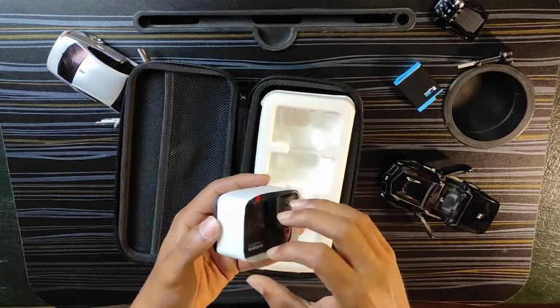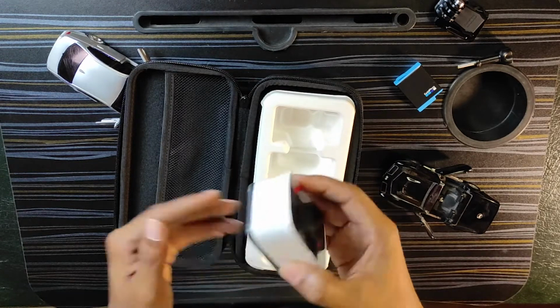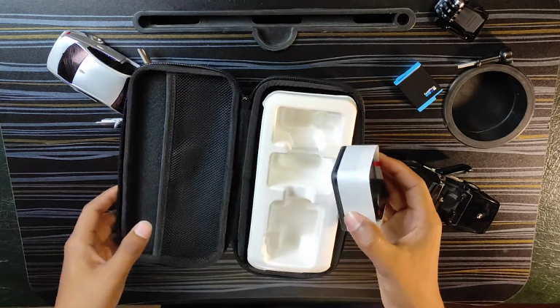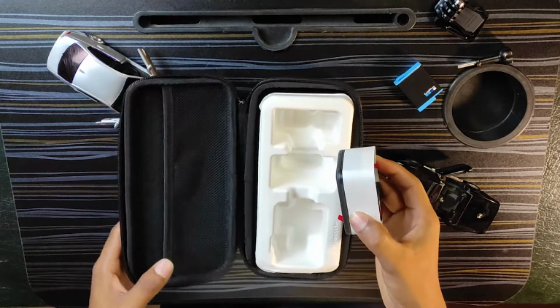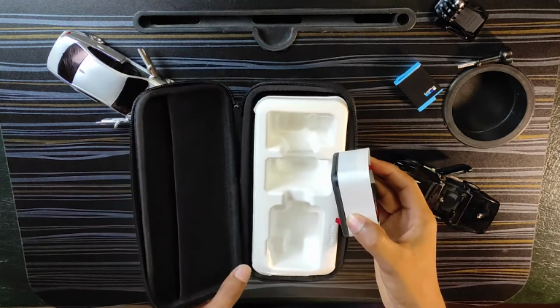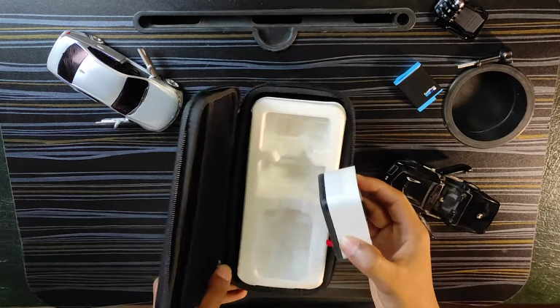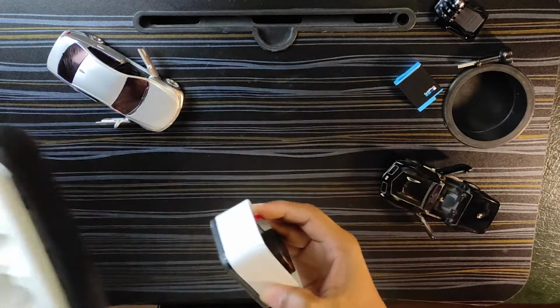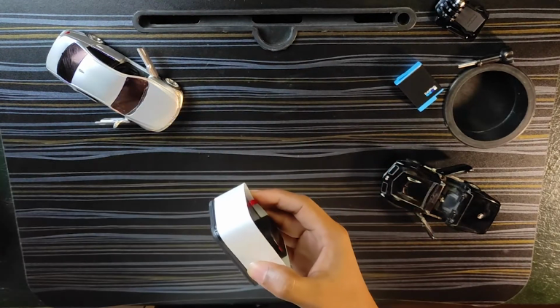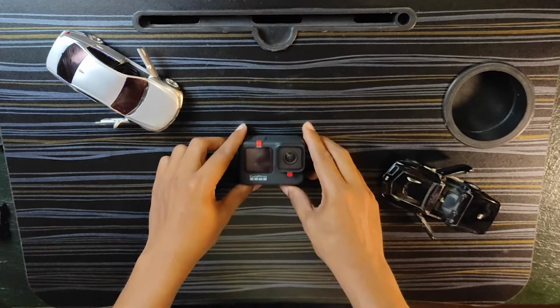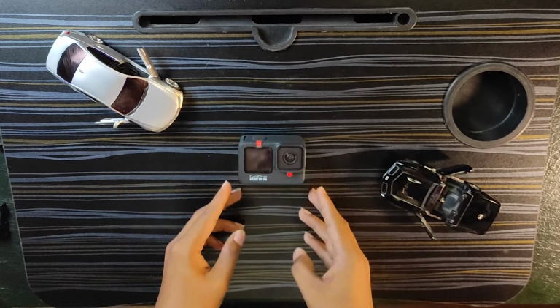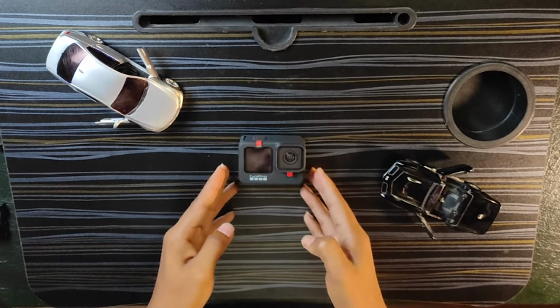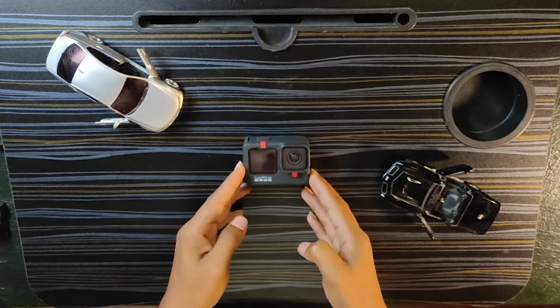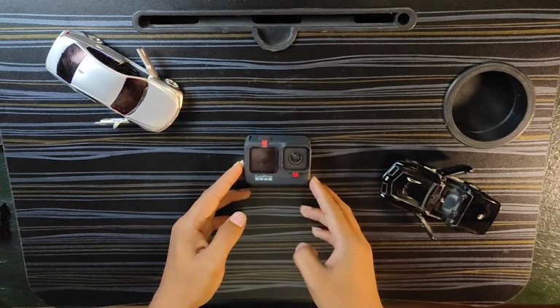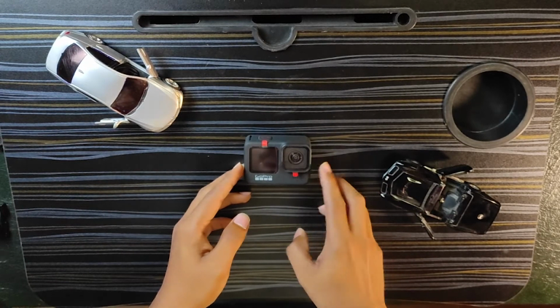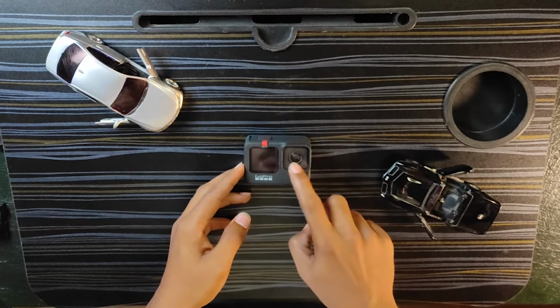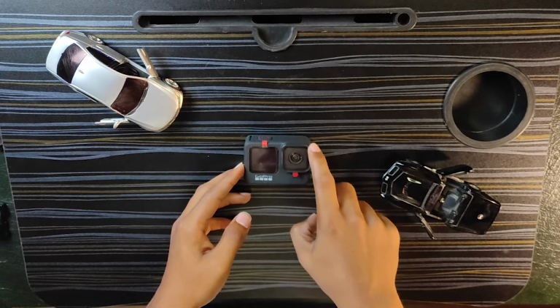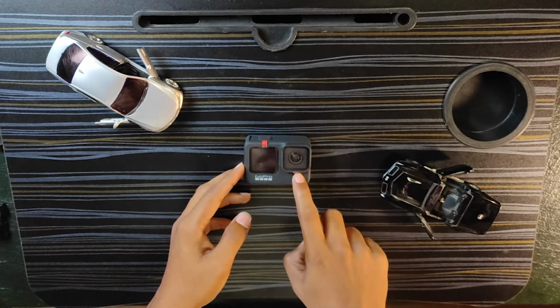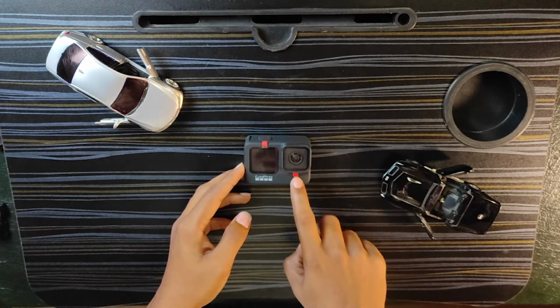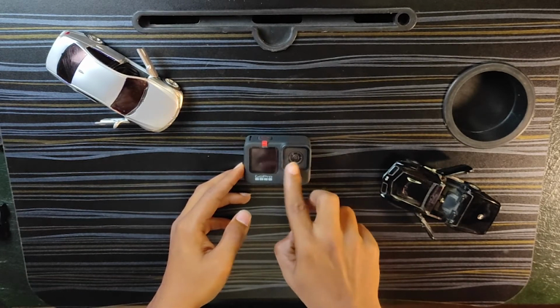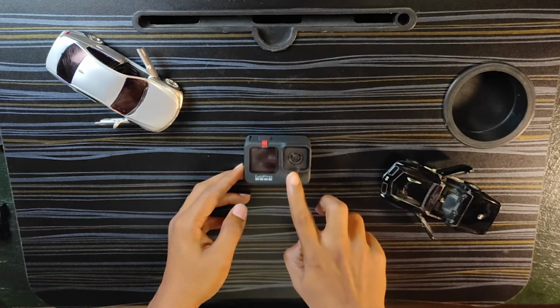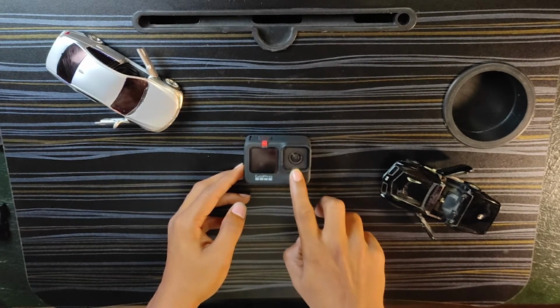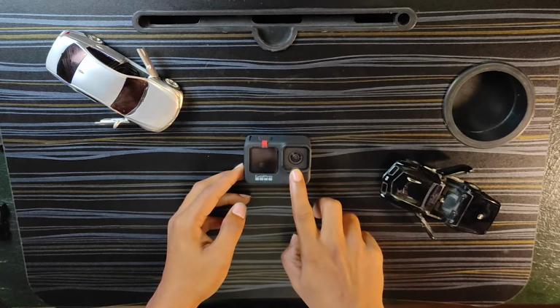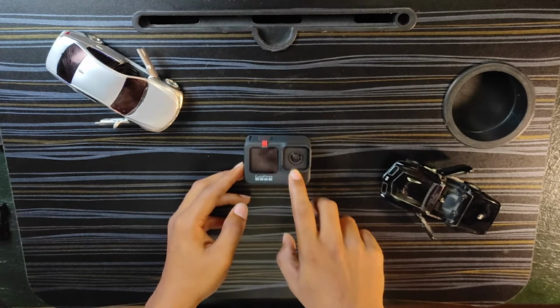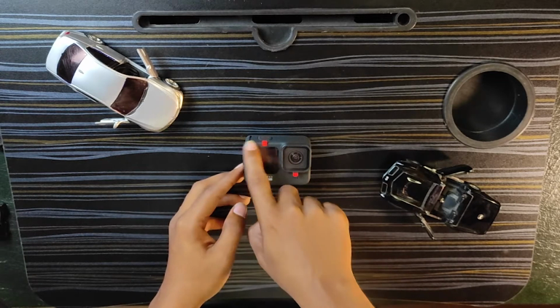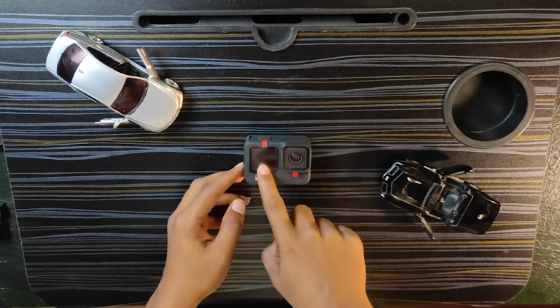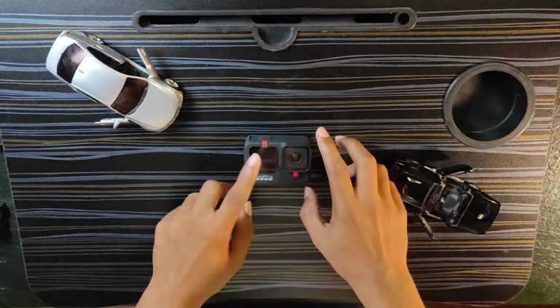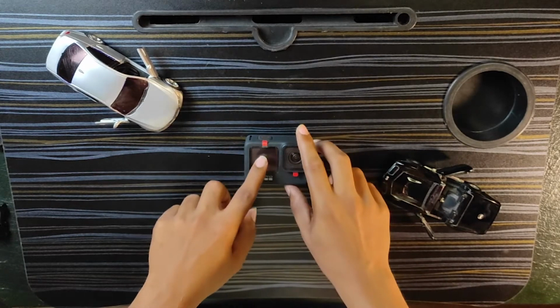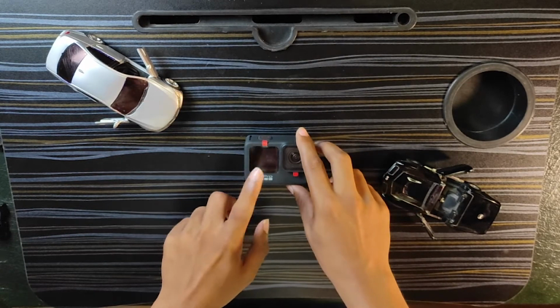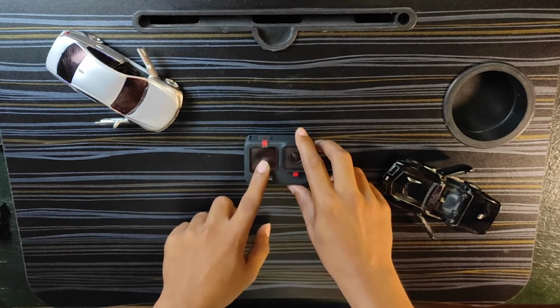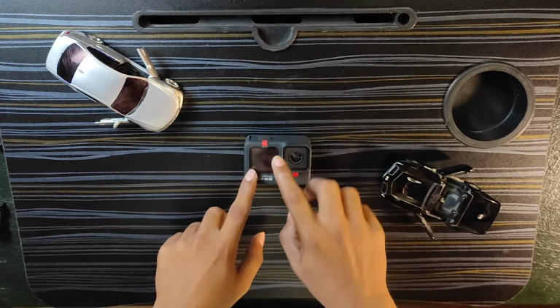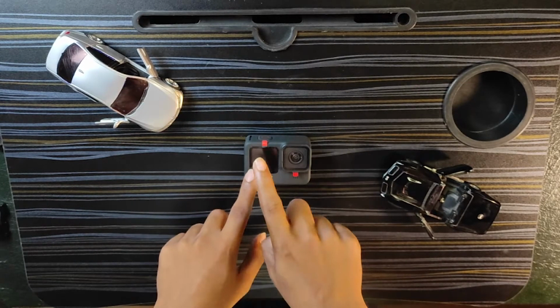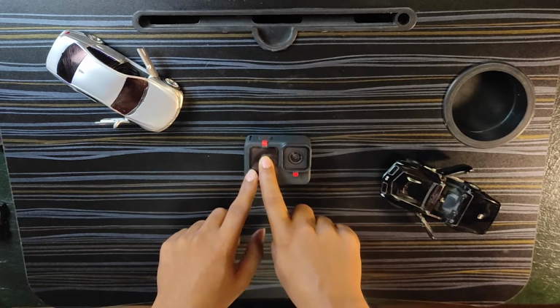Now we will focus on the camera itself. Here is the GoPro Hero 9. There is a protection film on it. On the side there is a side screen.